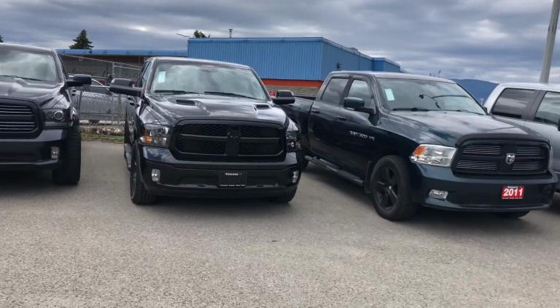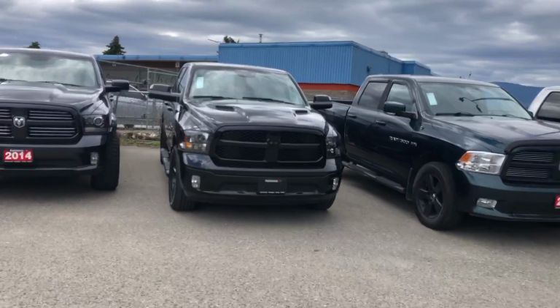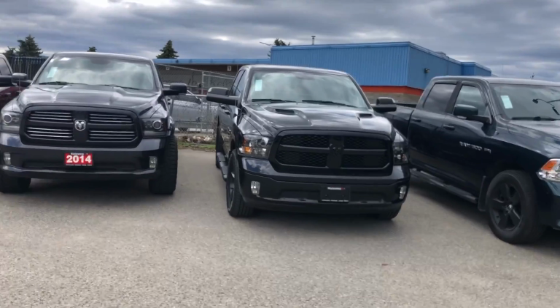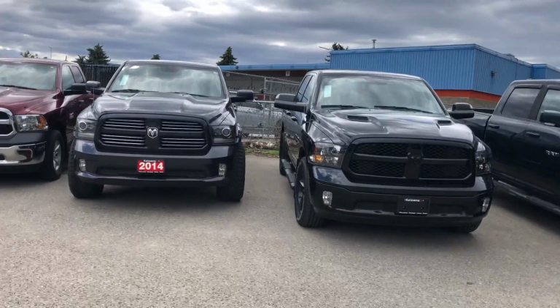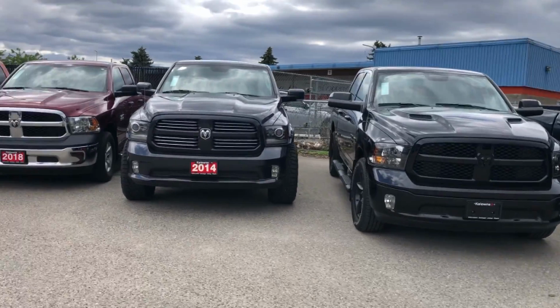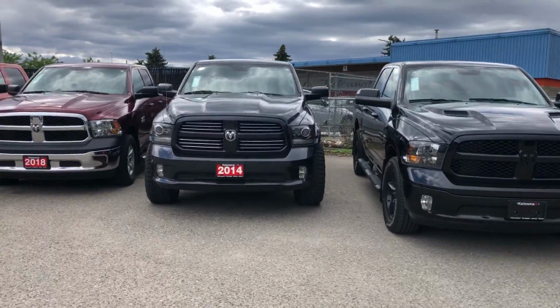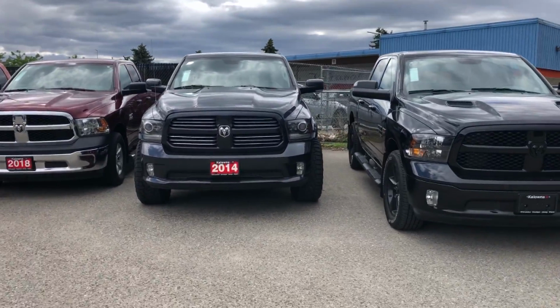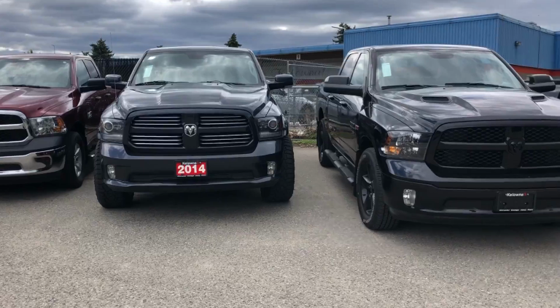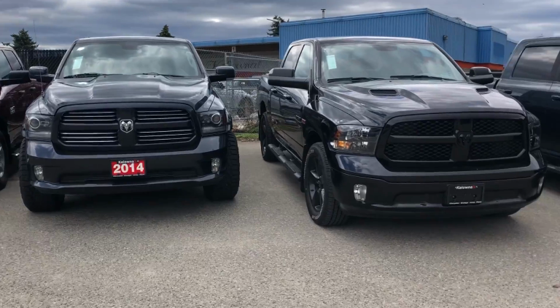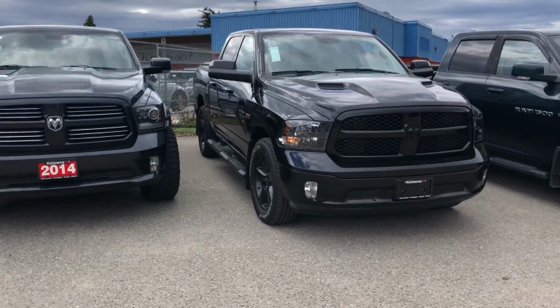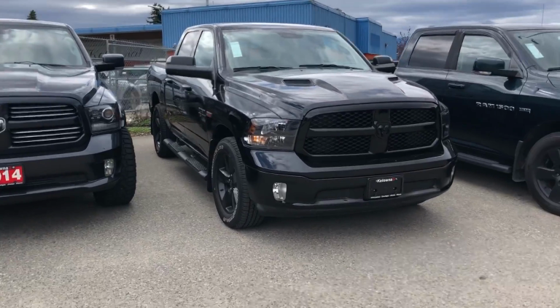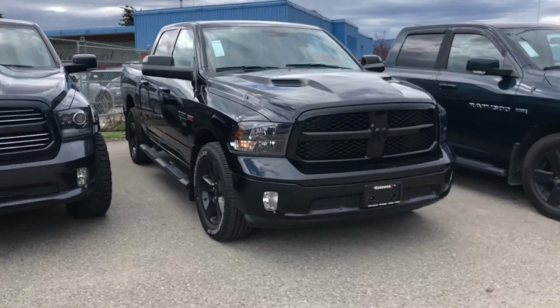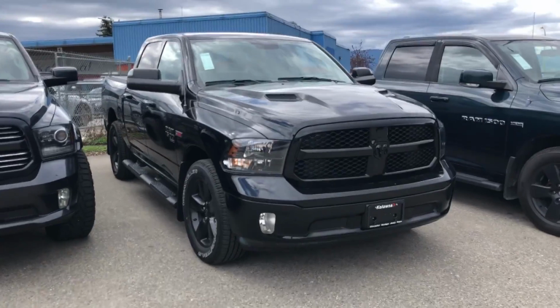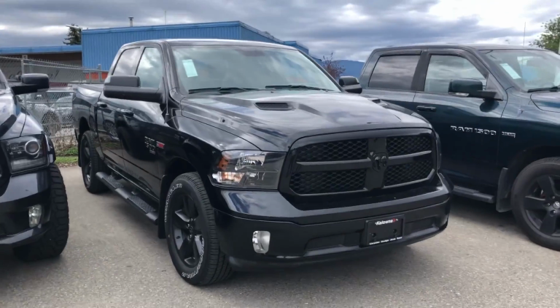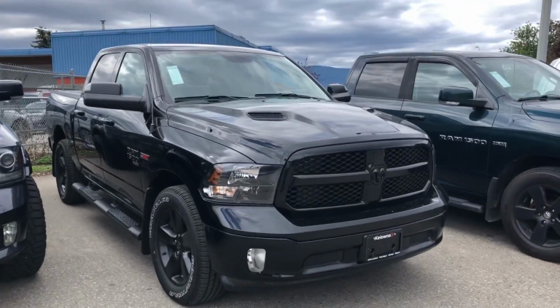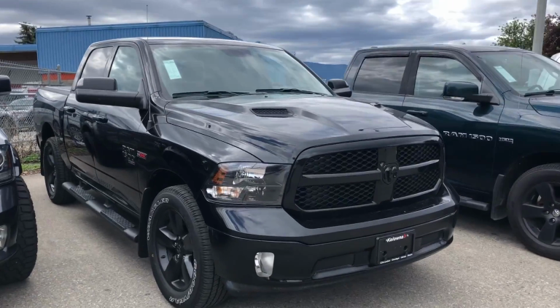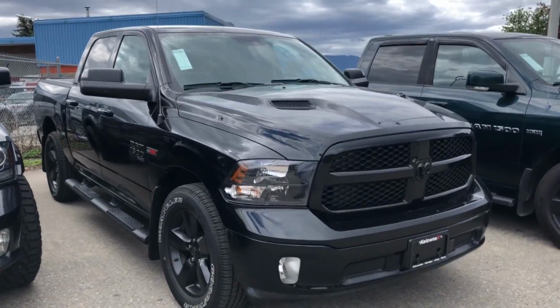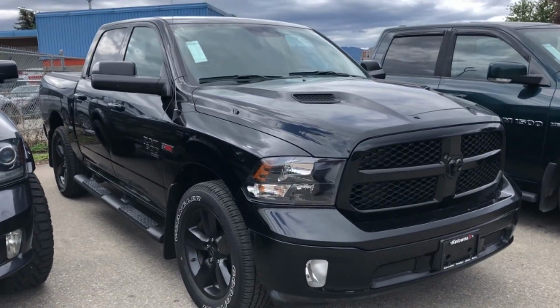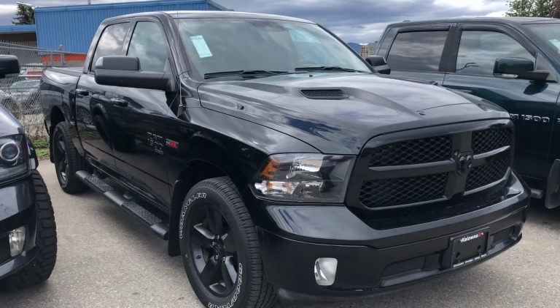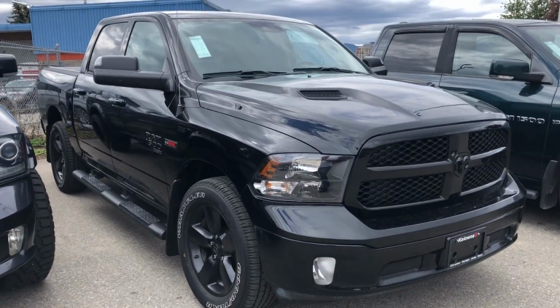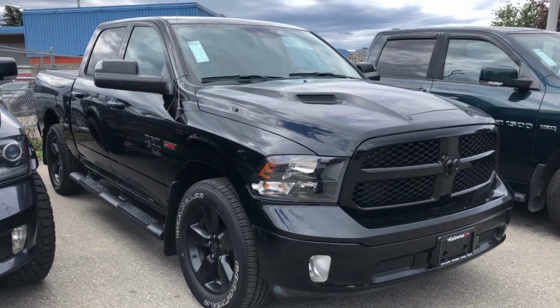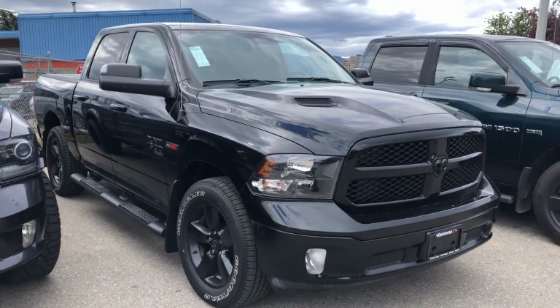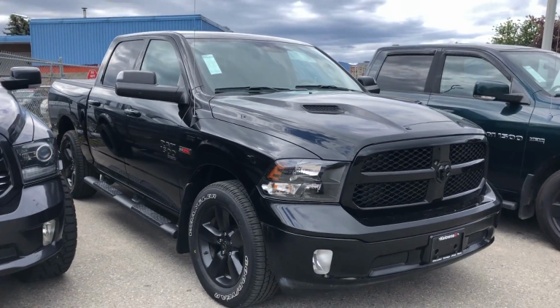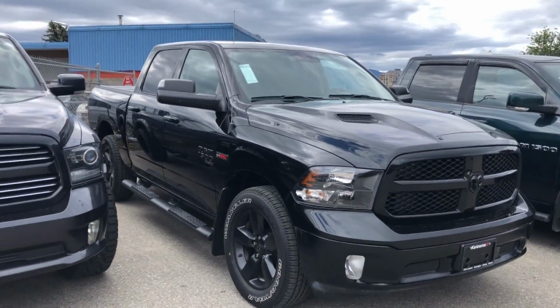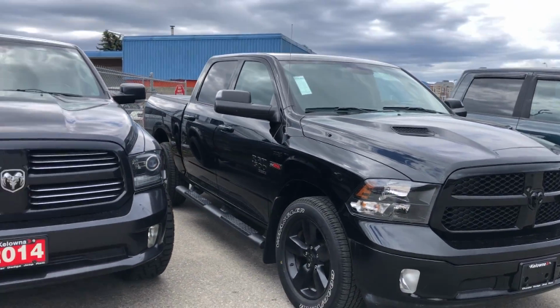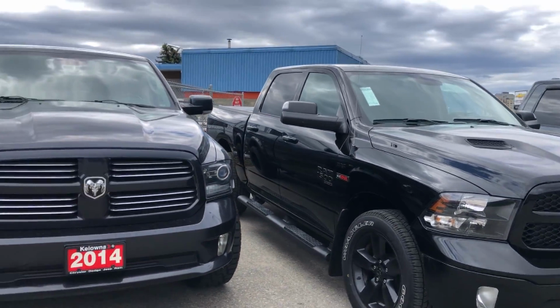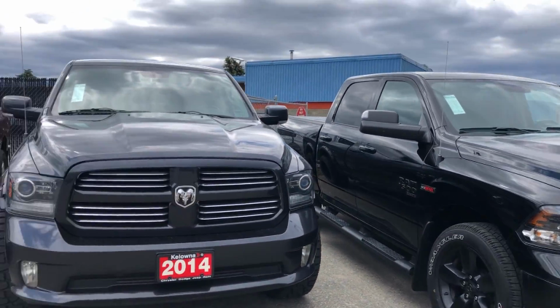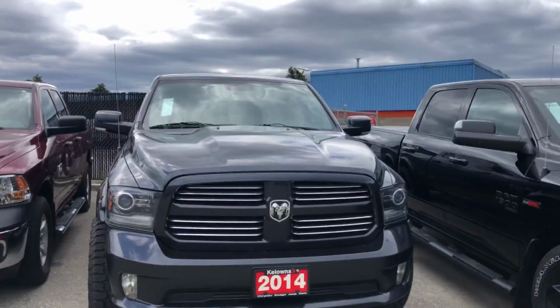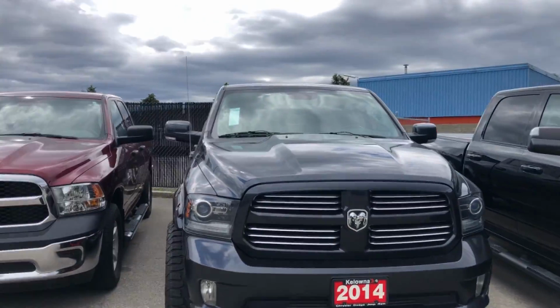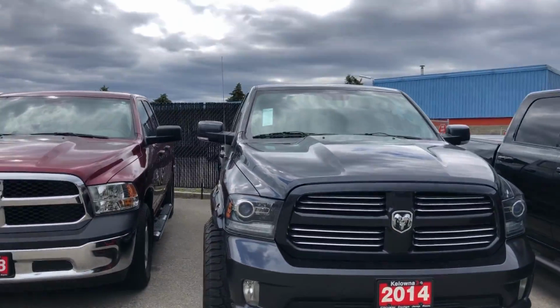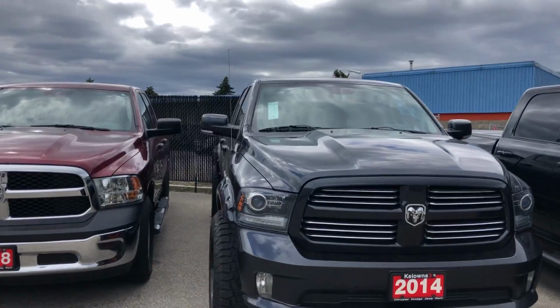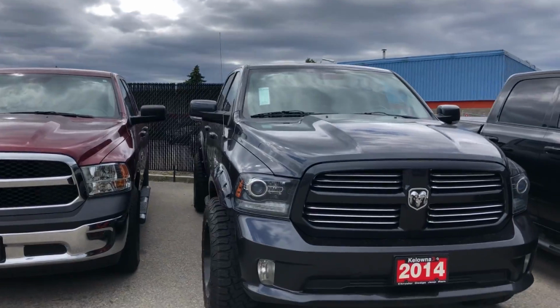So we've got a few trucks in stock here. This is a 2019 Ram 1500 Eco Diesel that just came in. It's only got like 13,000 kilometers.